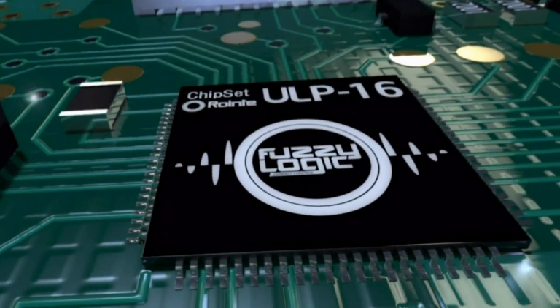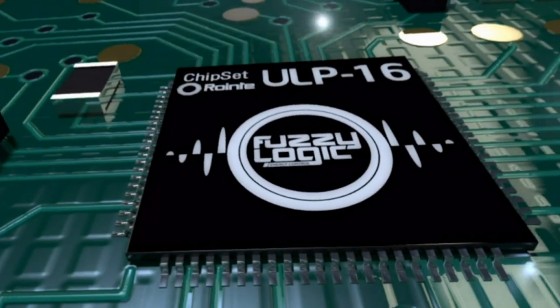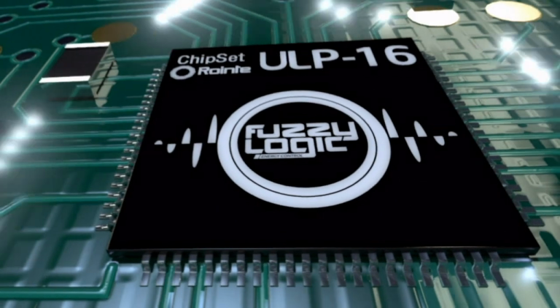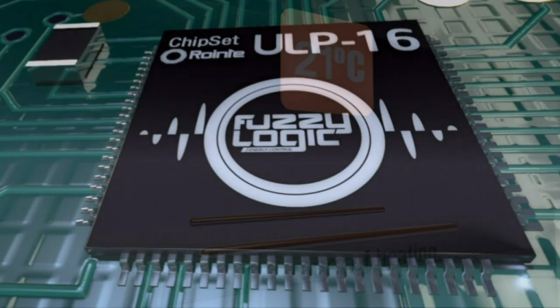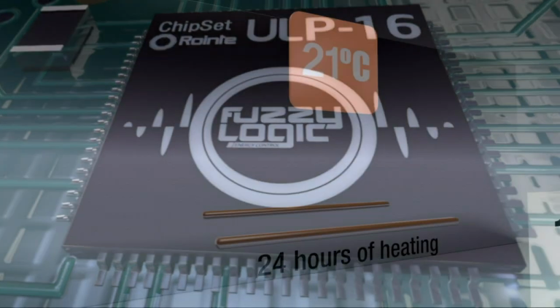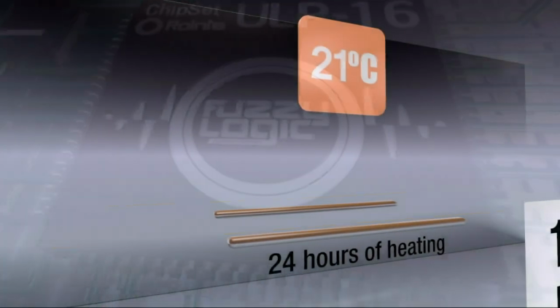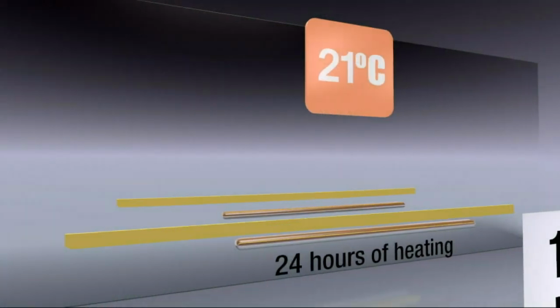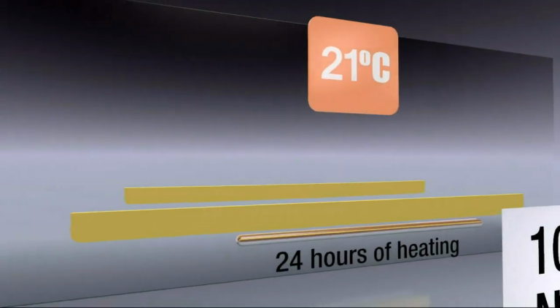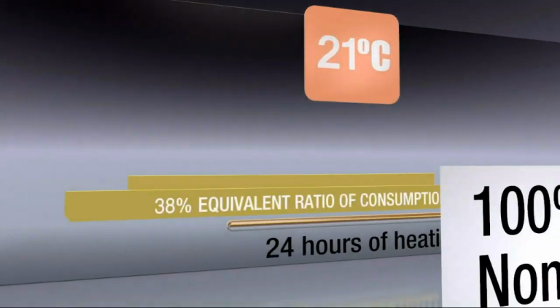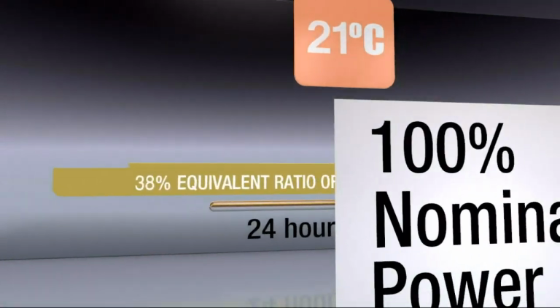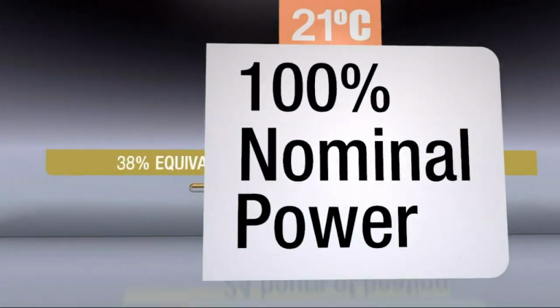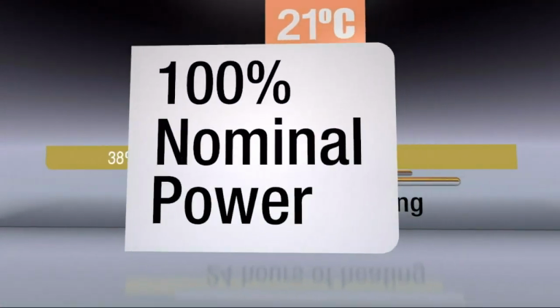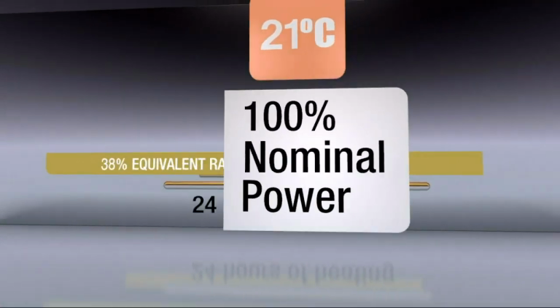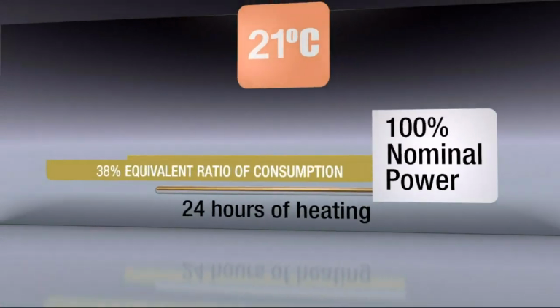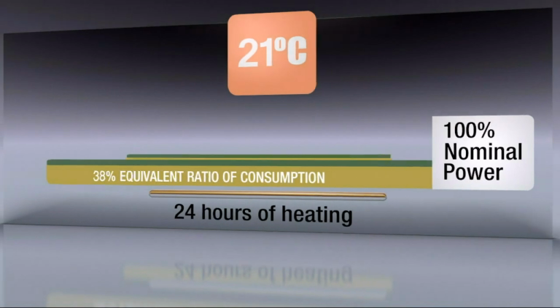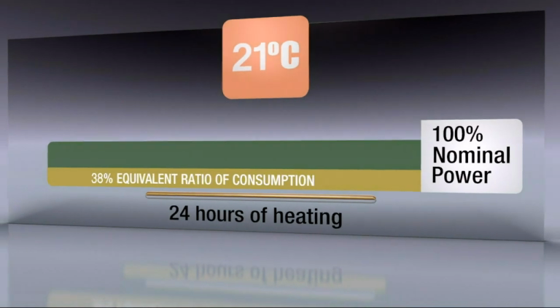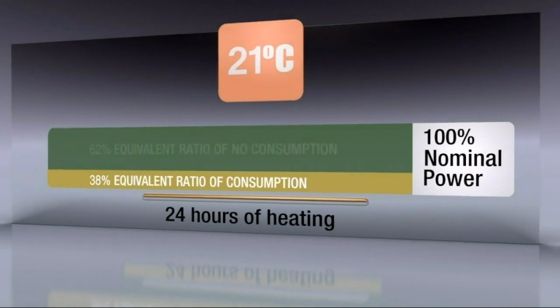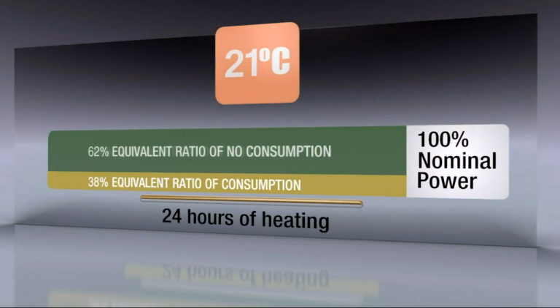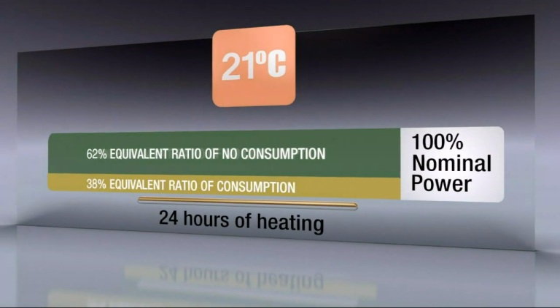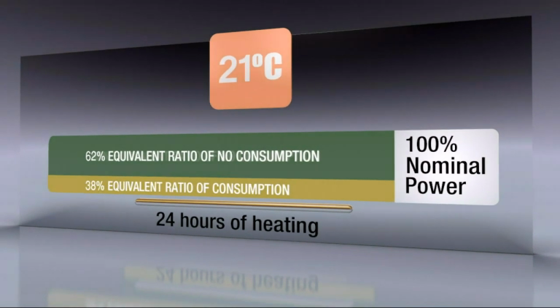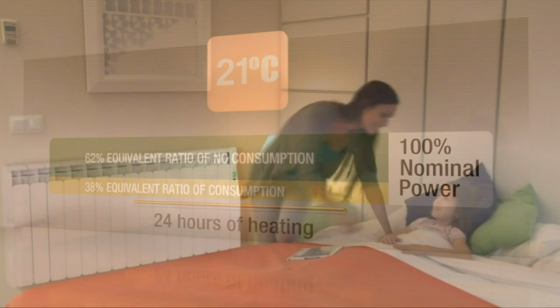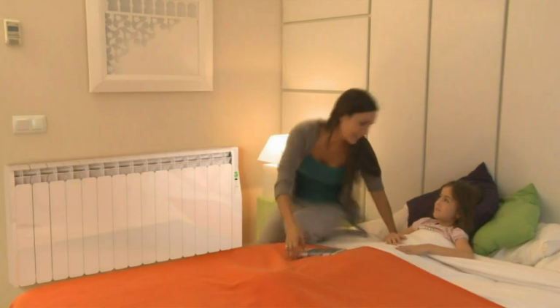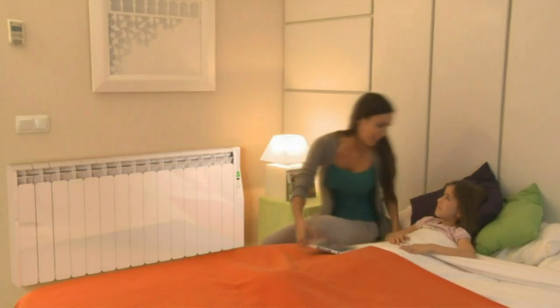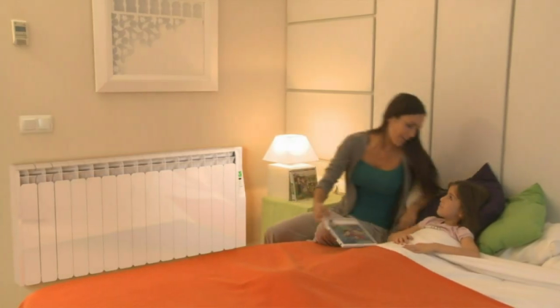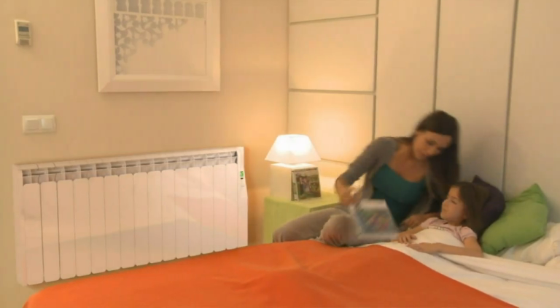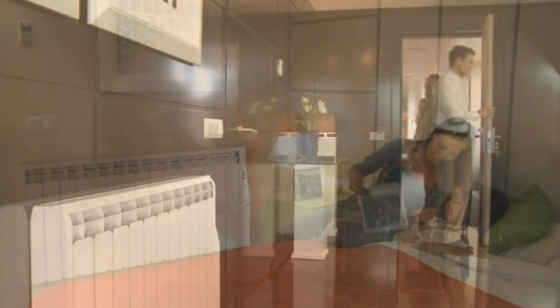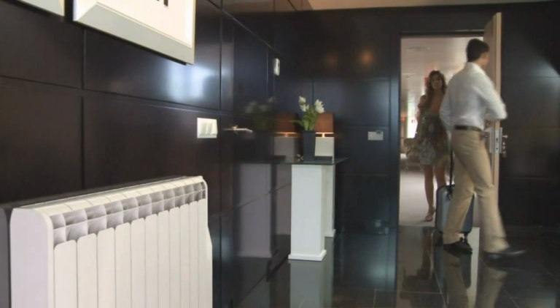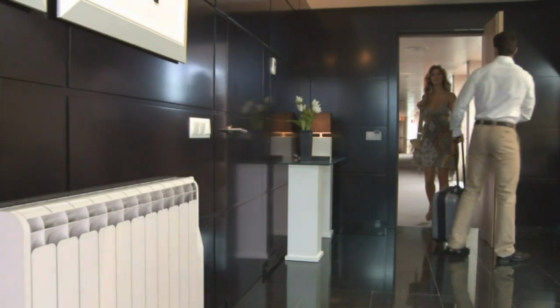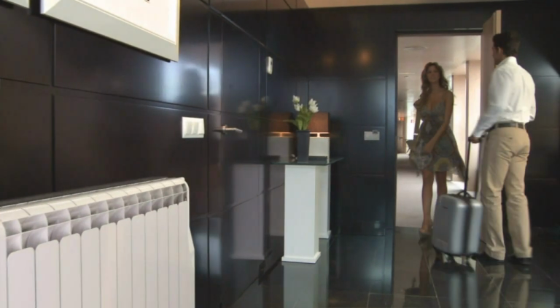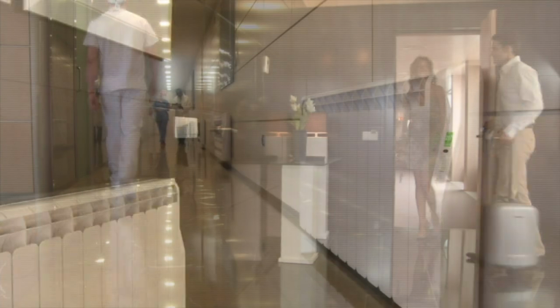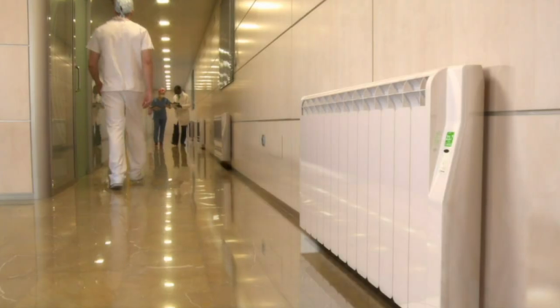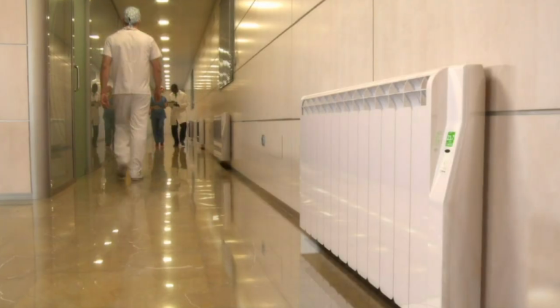The patented technology included in the Roente integral digital system allows comfortable temperatures with minimal electrical consumption, in homes, schools, hotels, offices, hospitals and more.